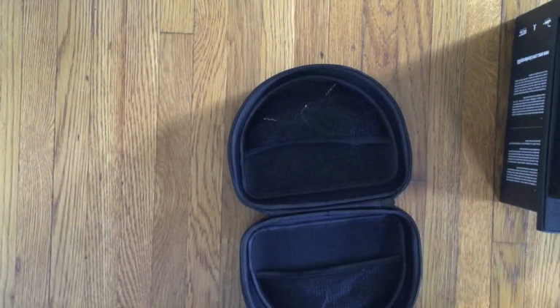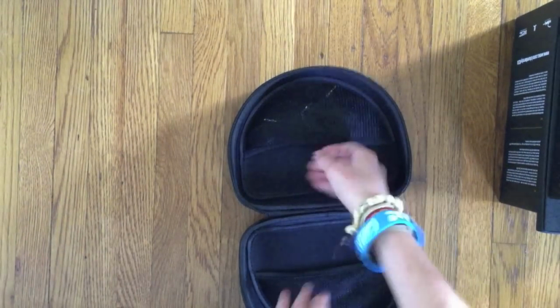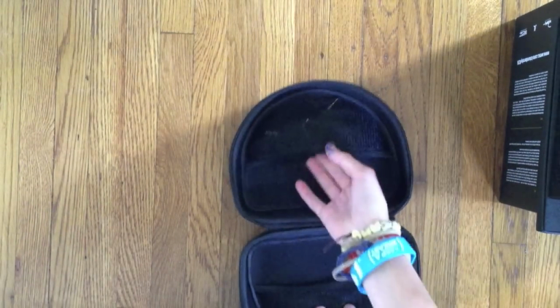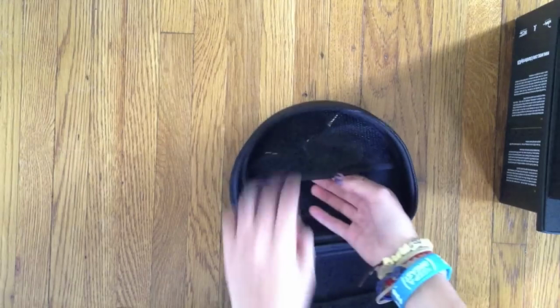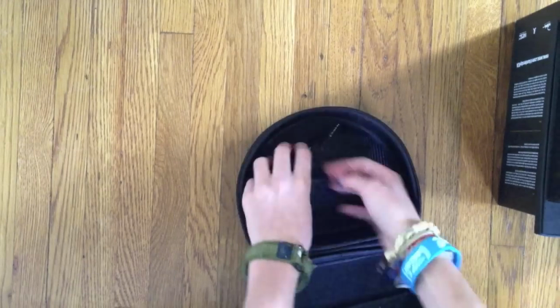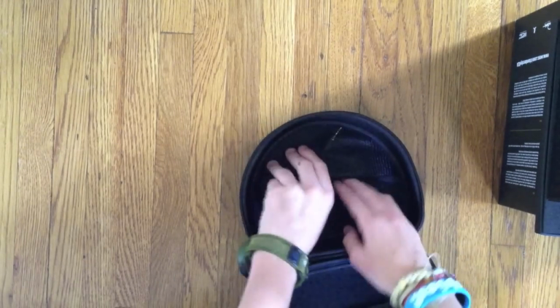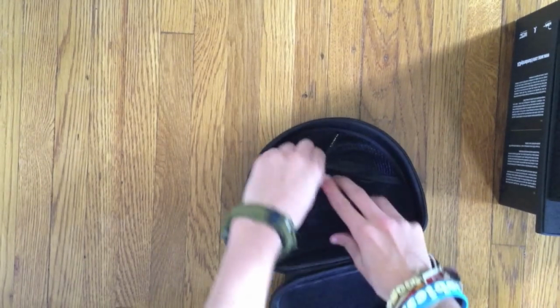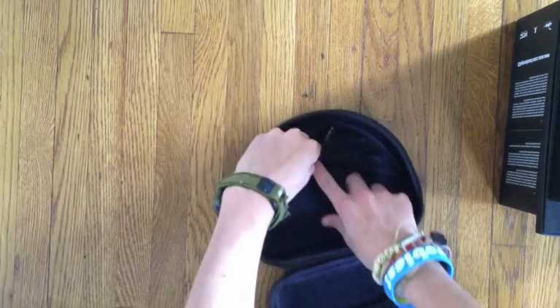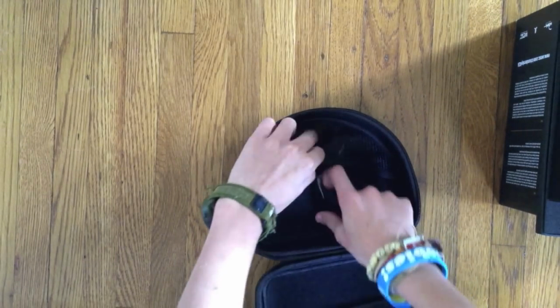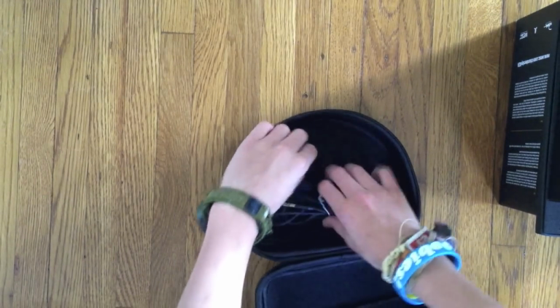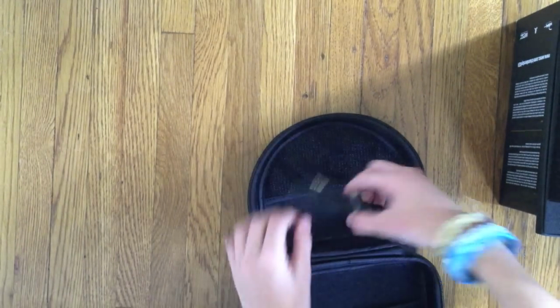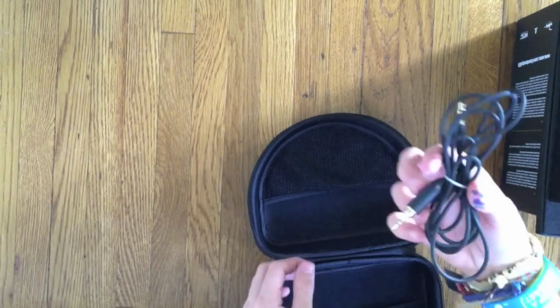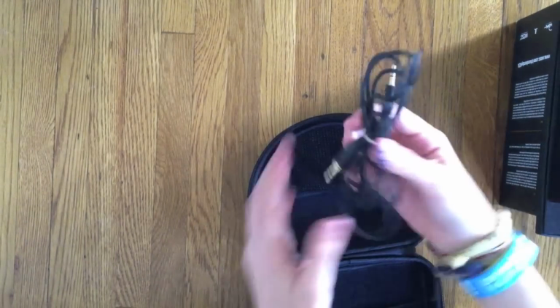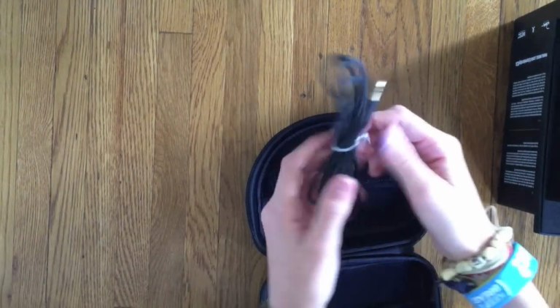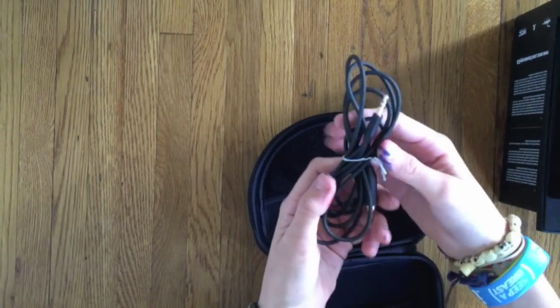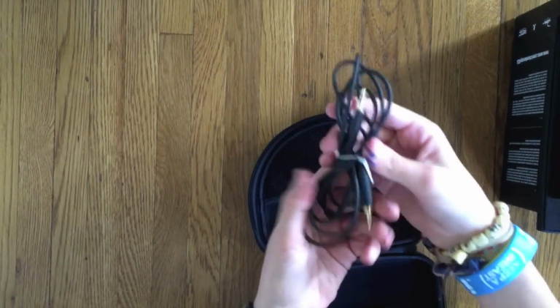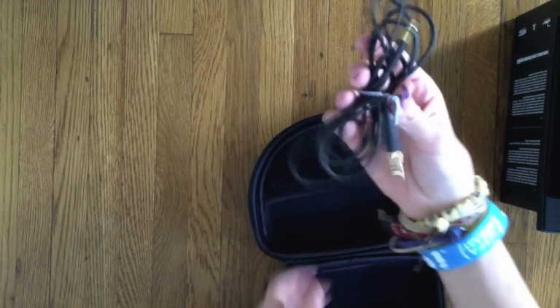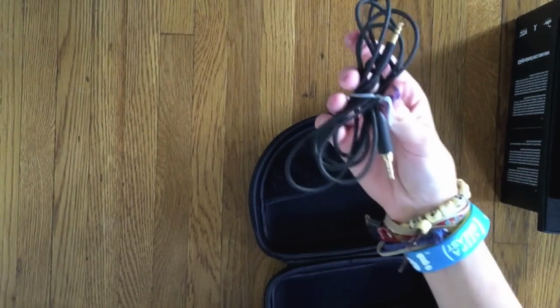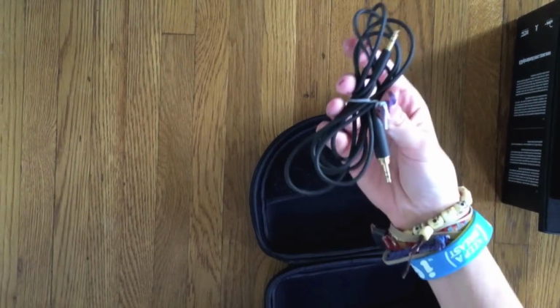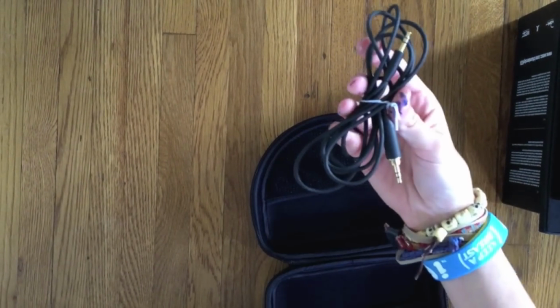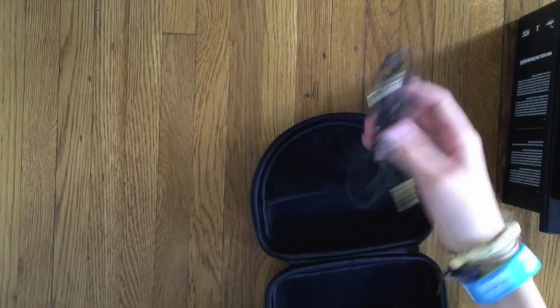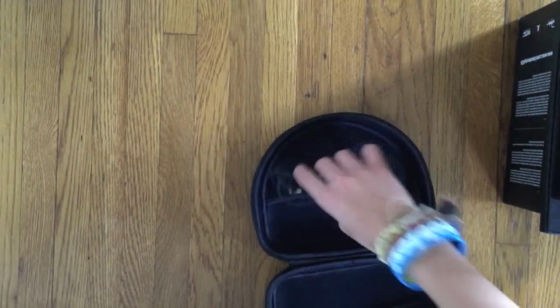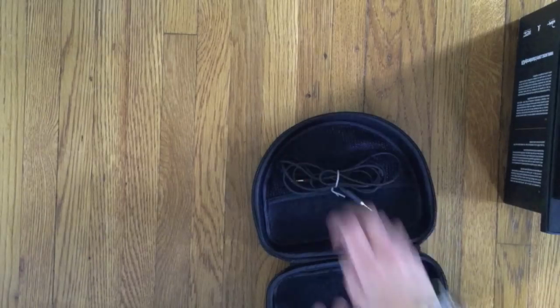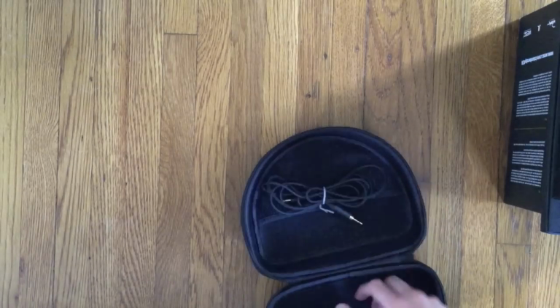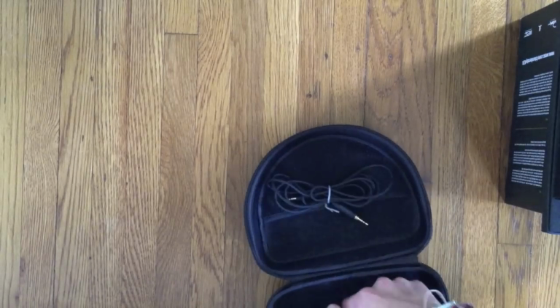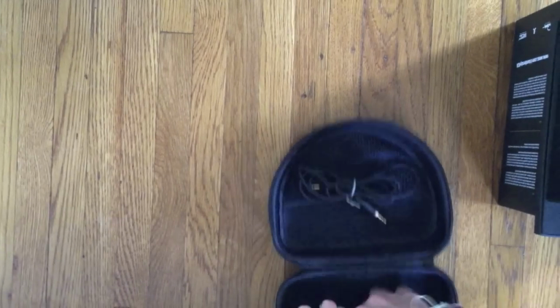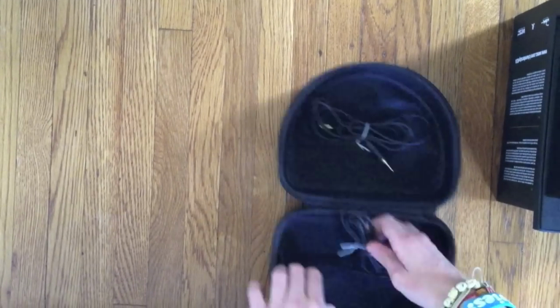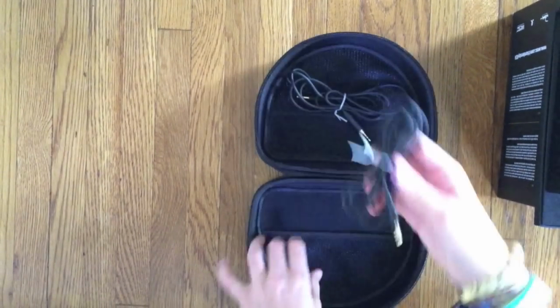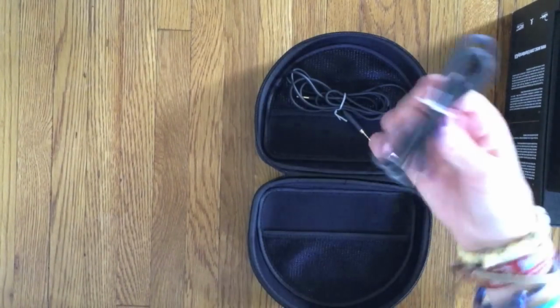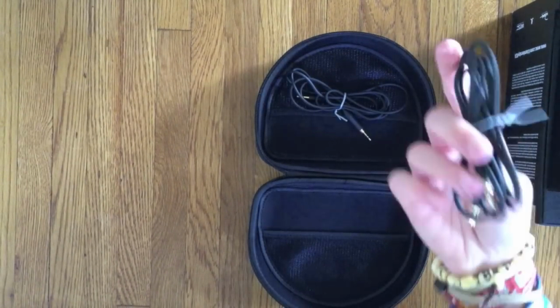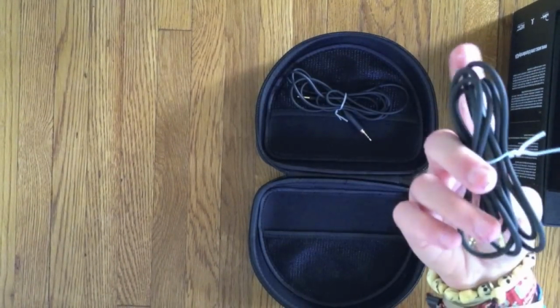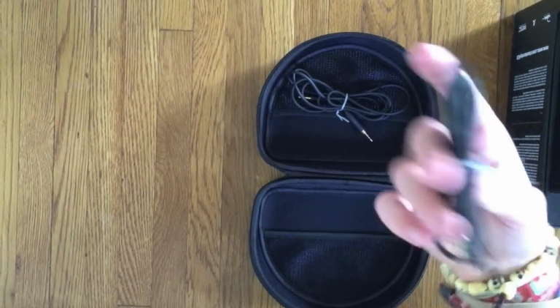Let's see what's inside here. We have what I think is the first cable, which is really nice — I think this is your extra cable. And in here they have the main one.